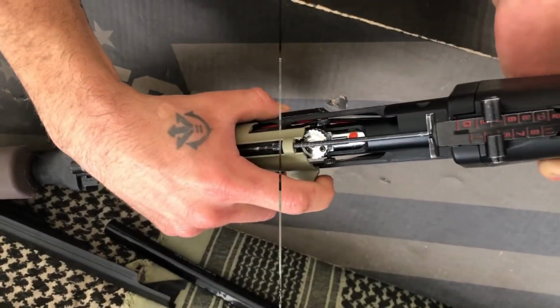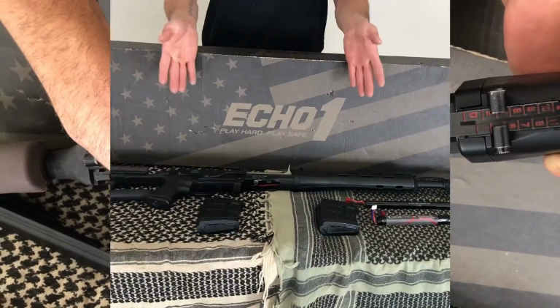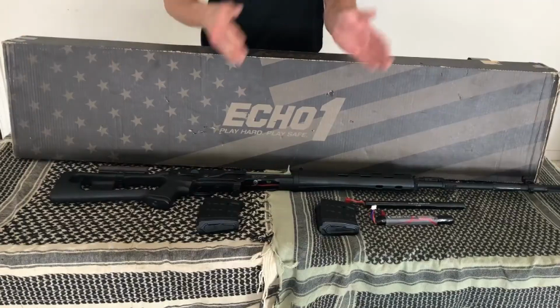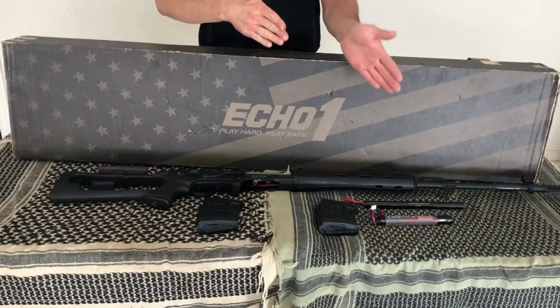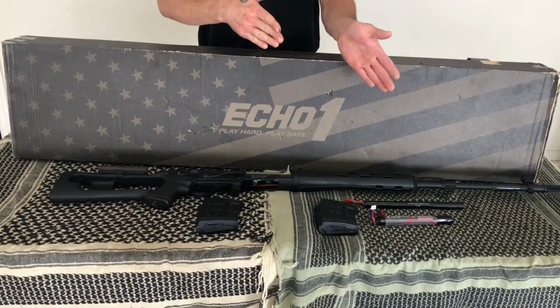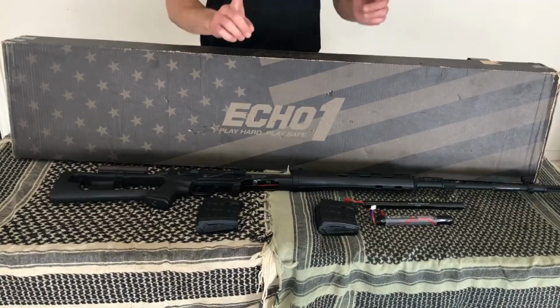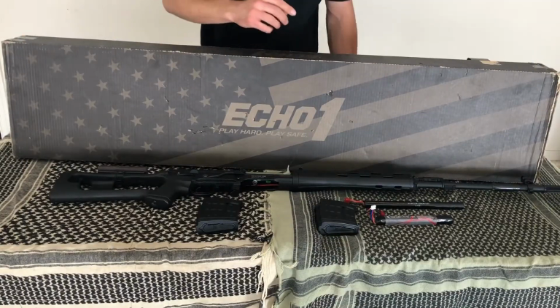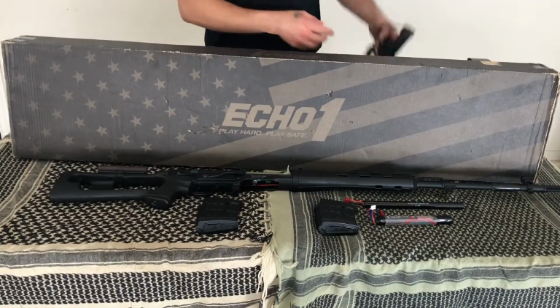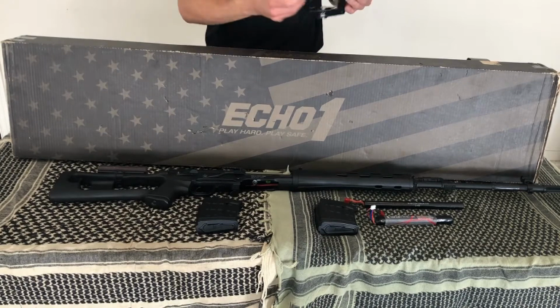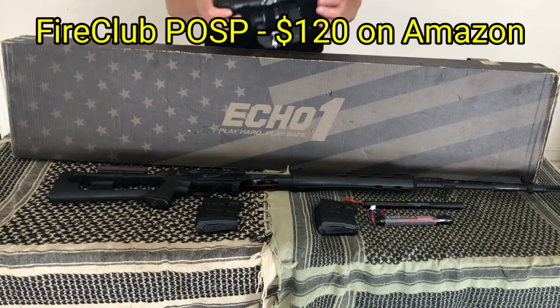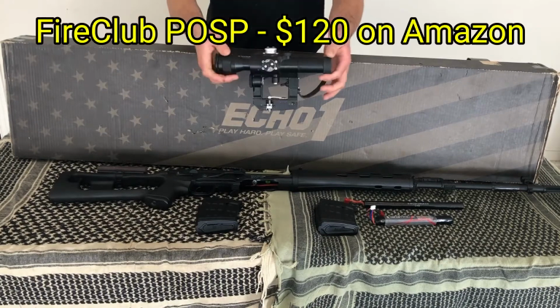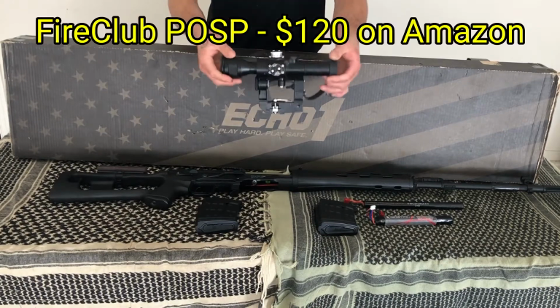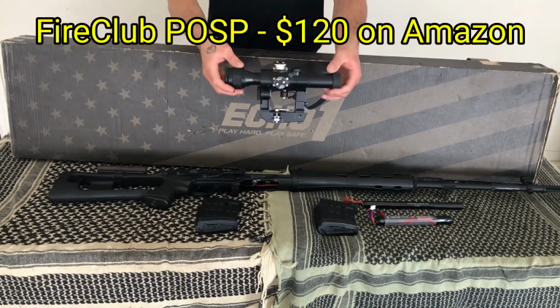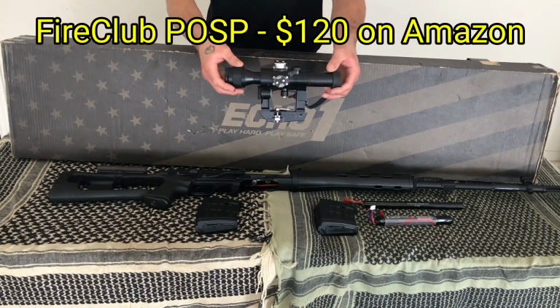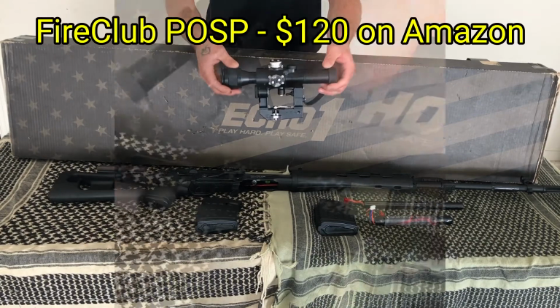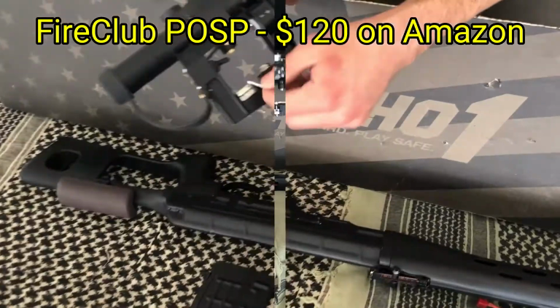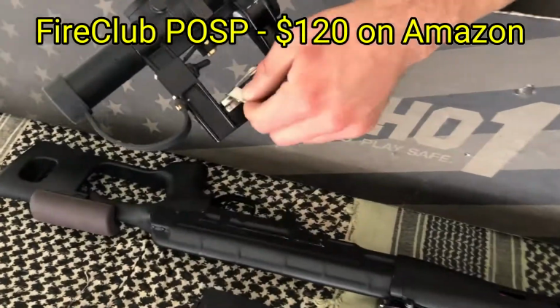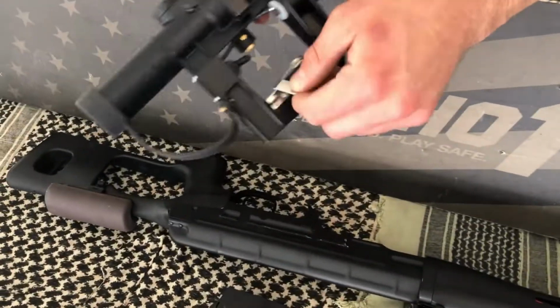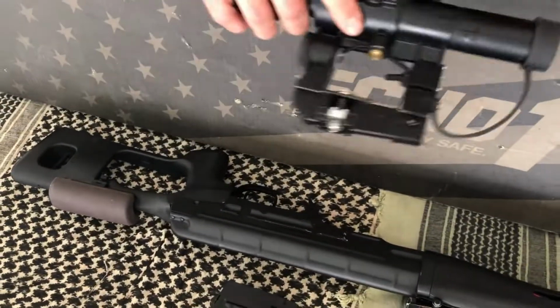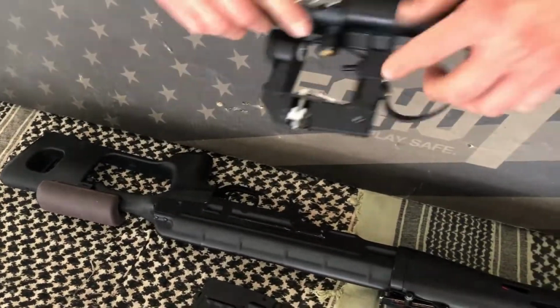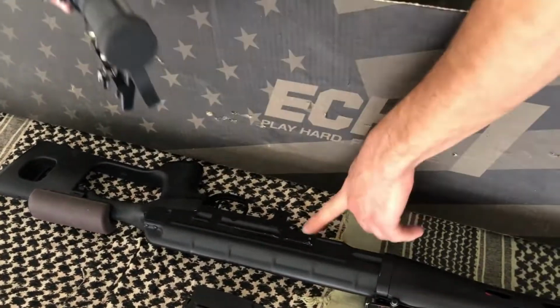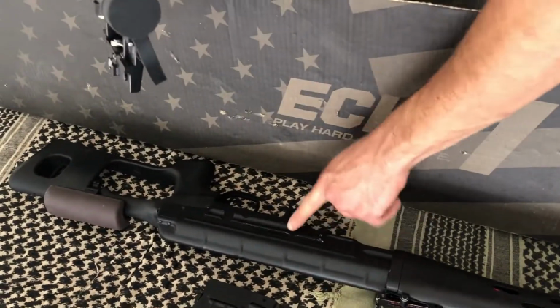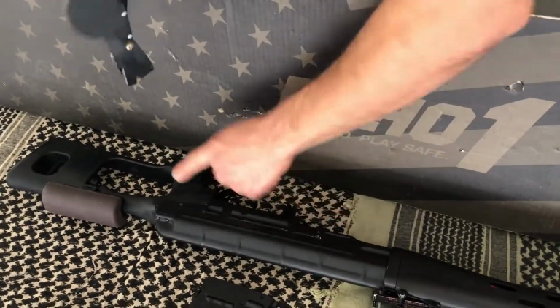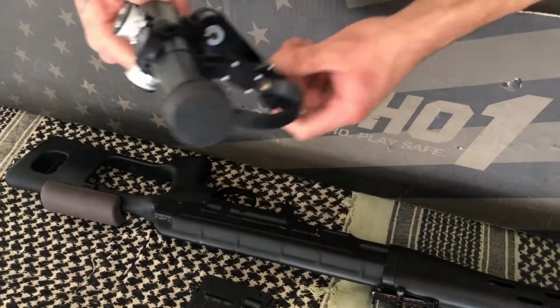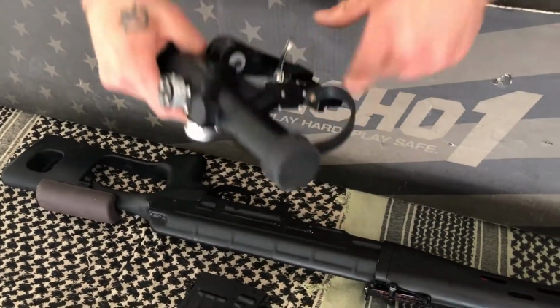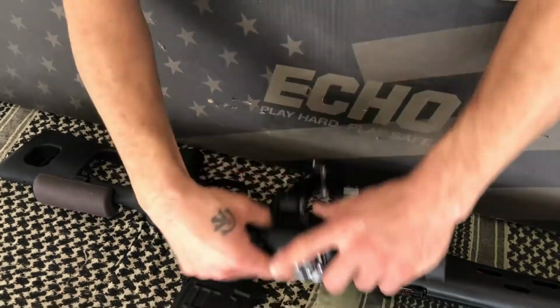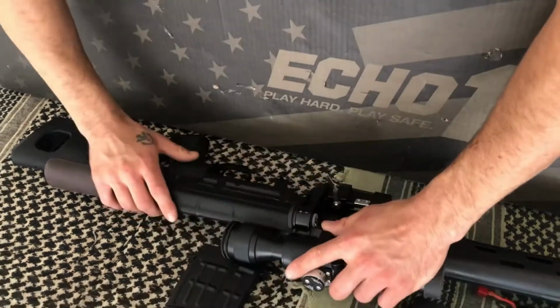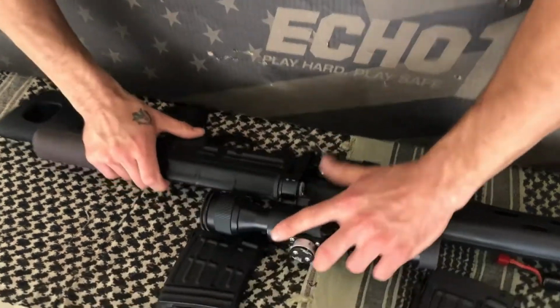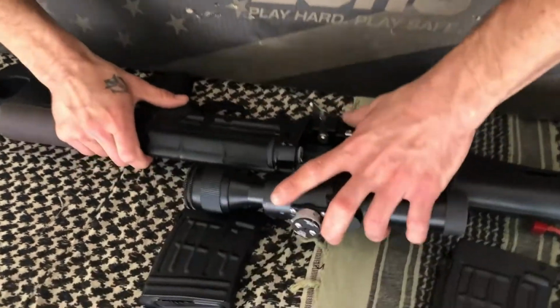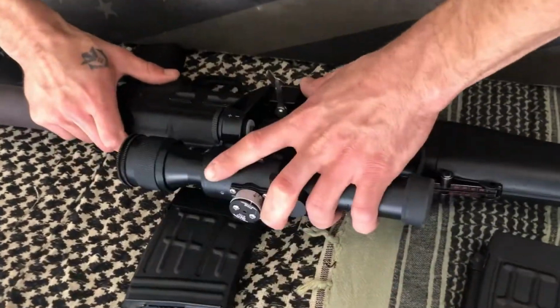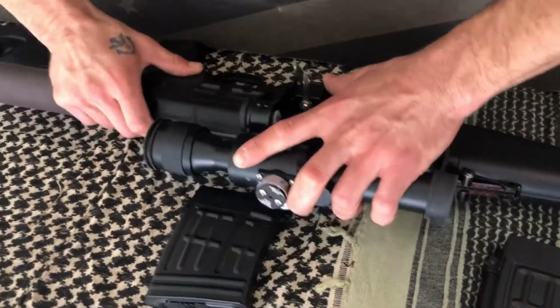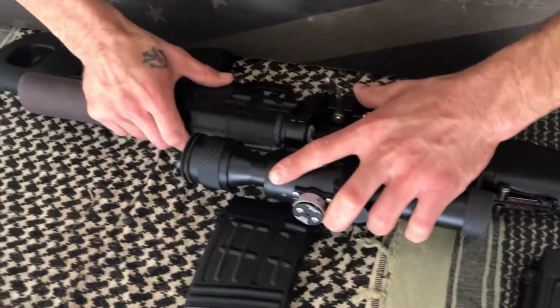This gun being a DMR, you're going to want a scope for this. I went ahead and got myself a knockoff POSP scope, which attaches to the standard Kalashnikov rail mount on the side of the body.